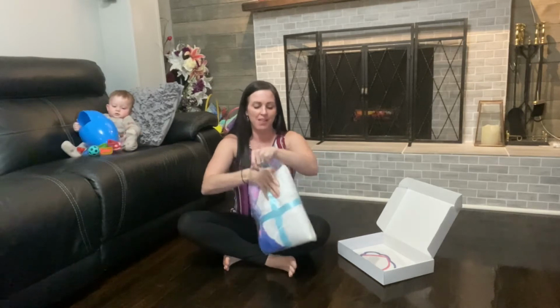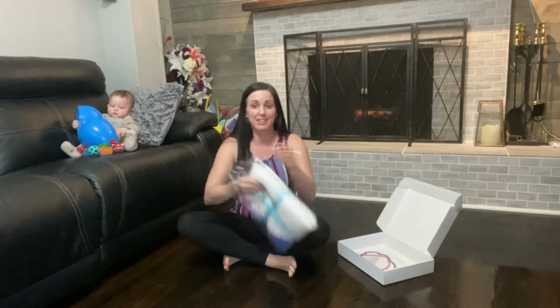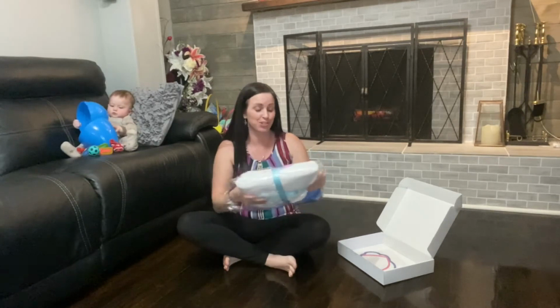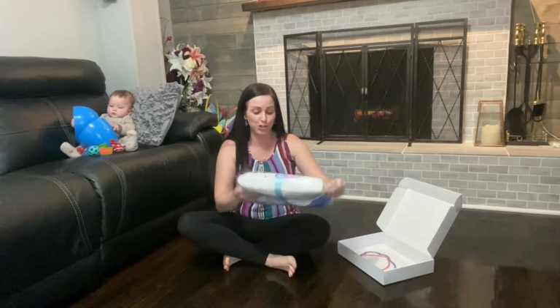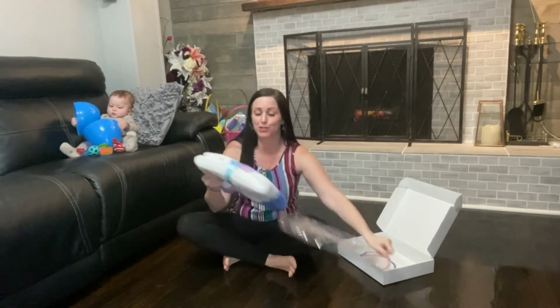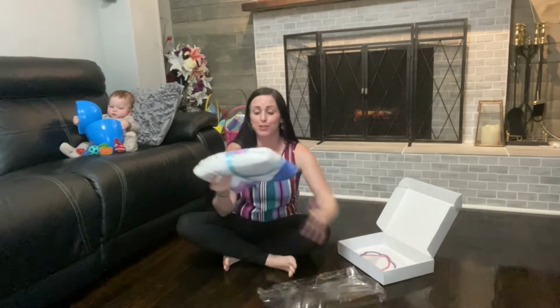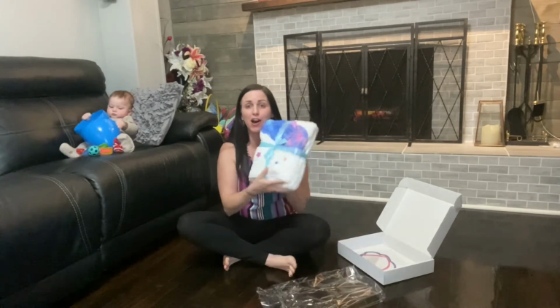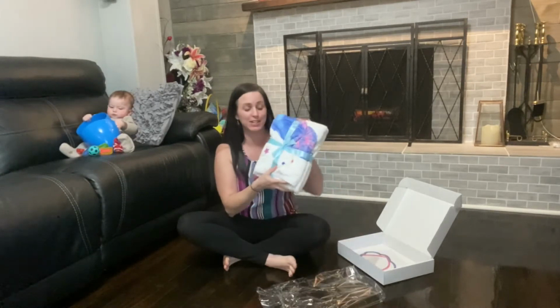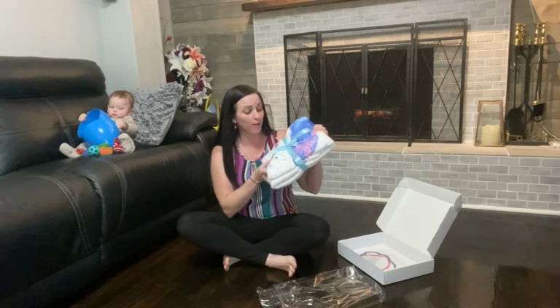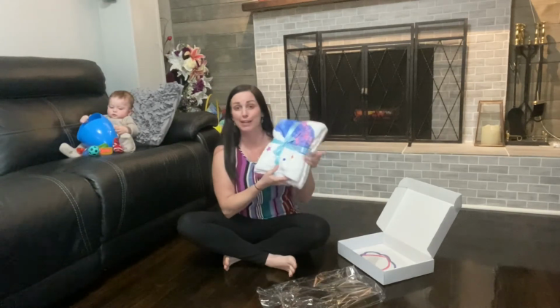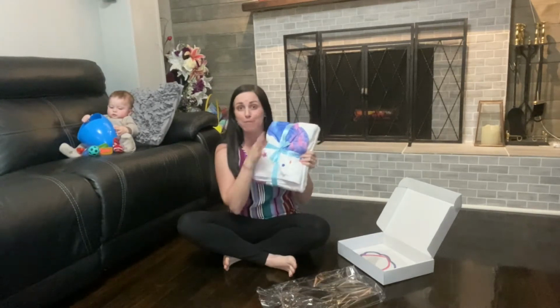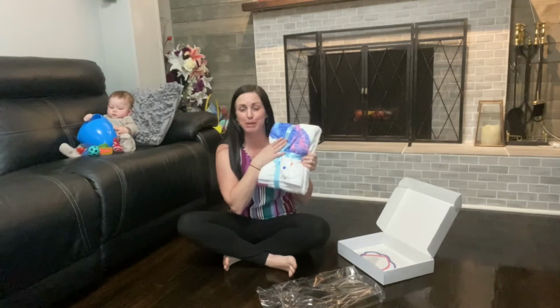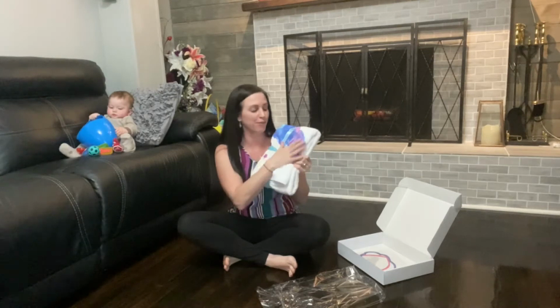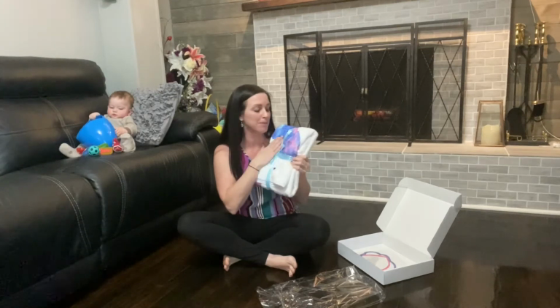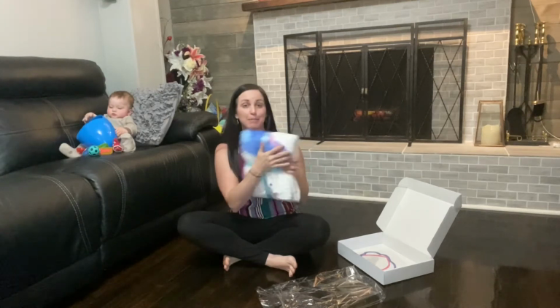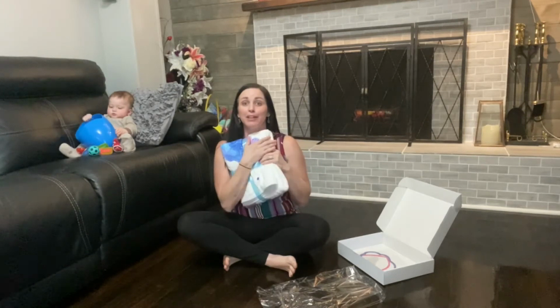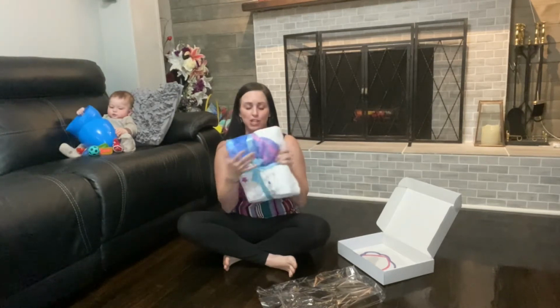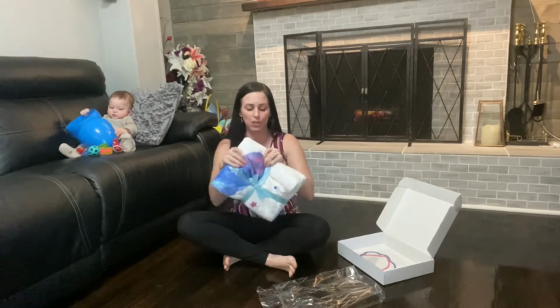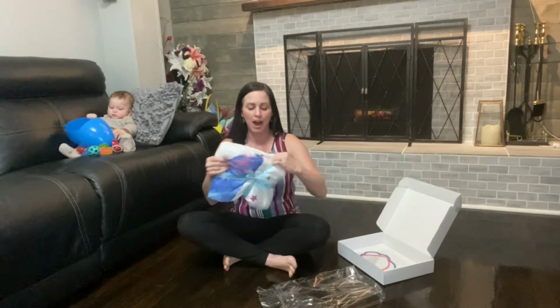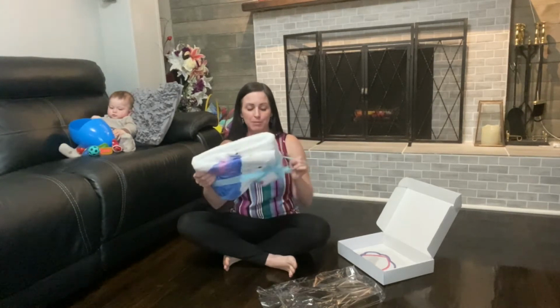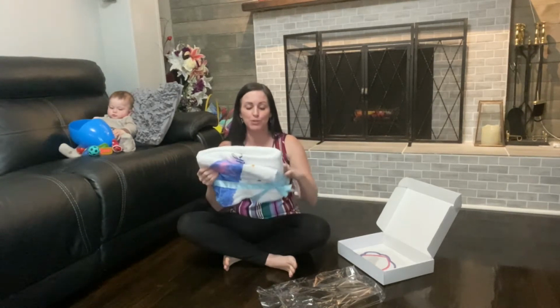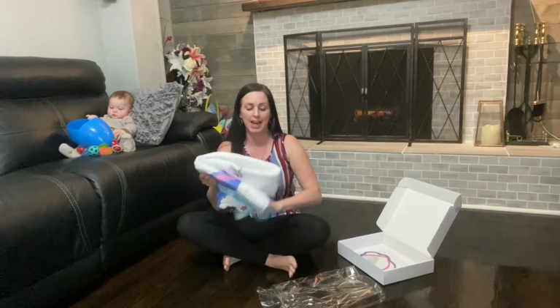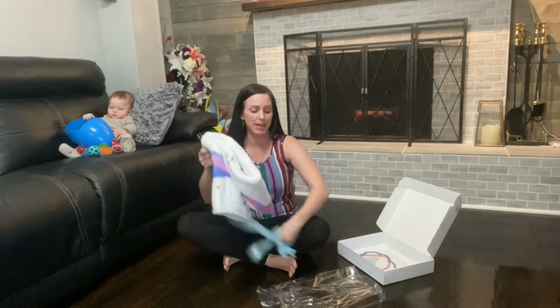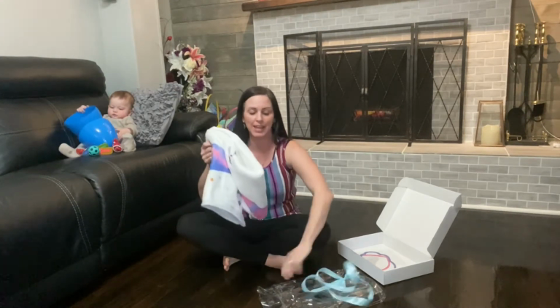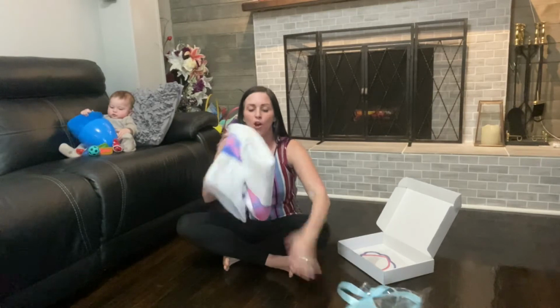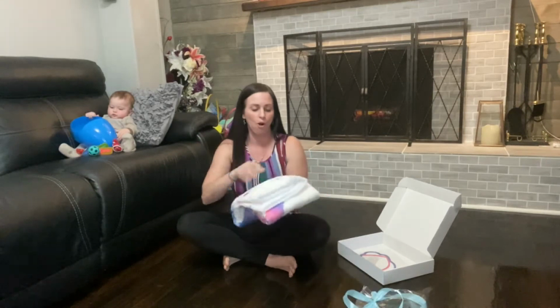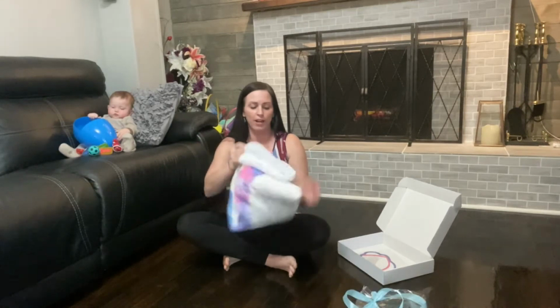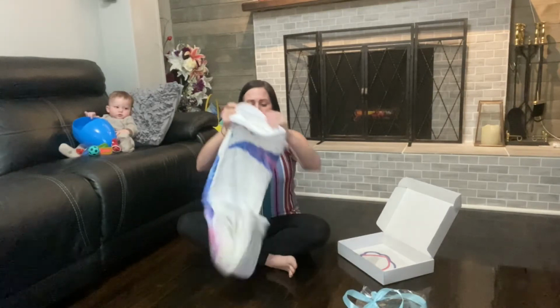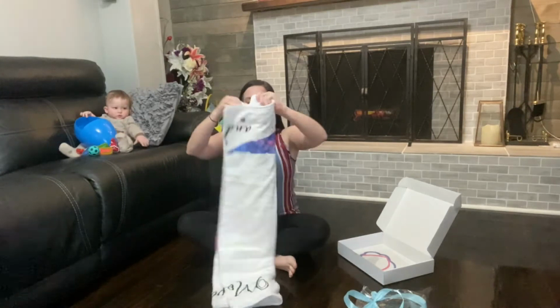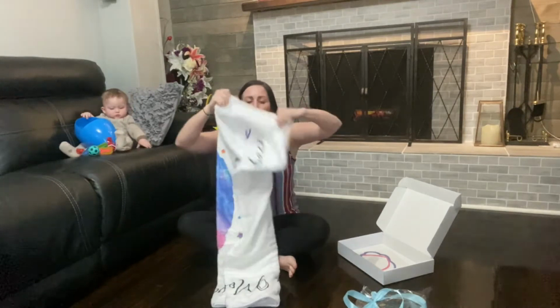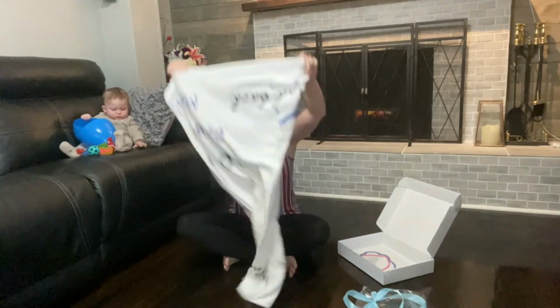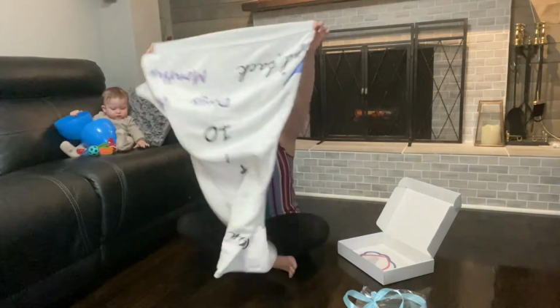This is super, super soft. It's already gift wrapped, so this would be great for moms to be. It's very soft, and this could be used as a blanket or a crib cover or anything like that.